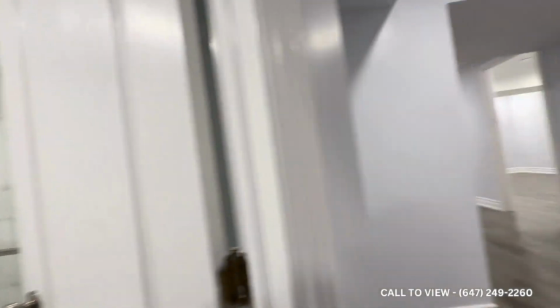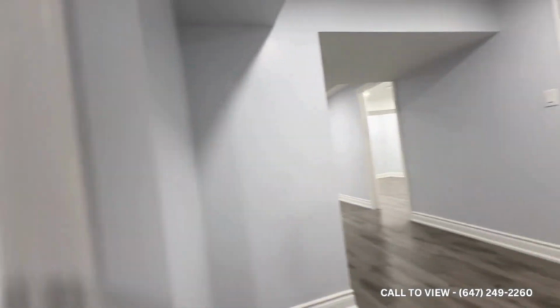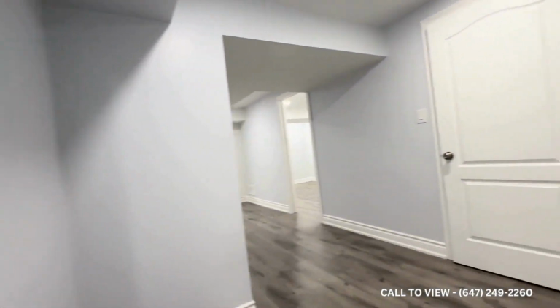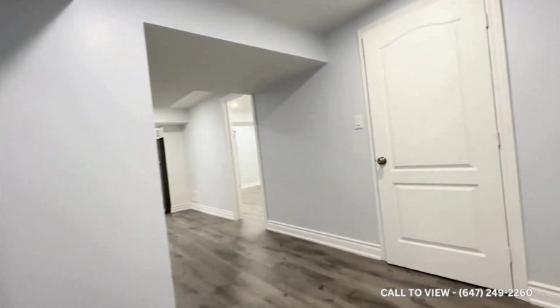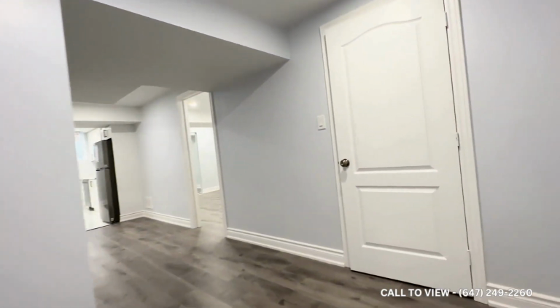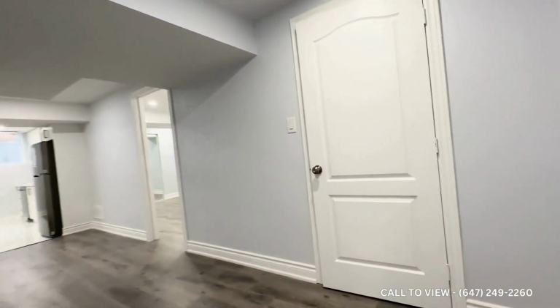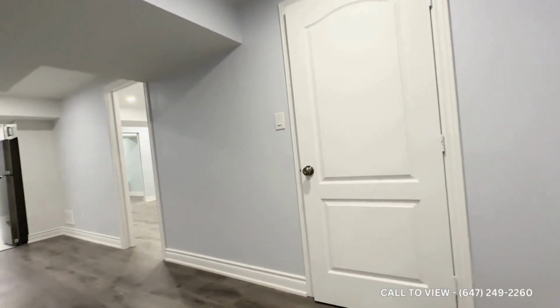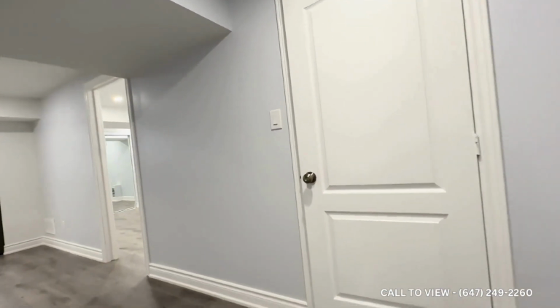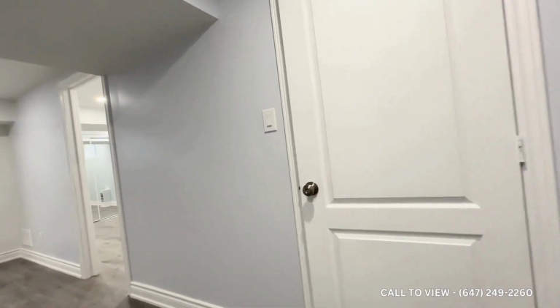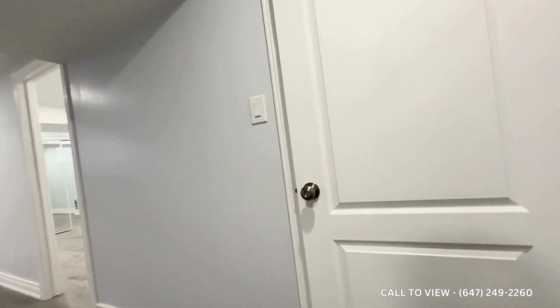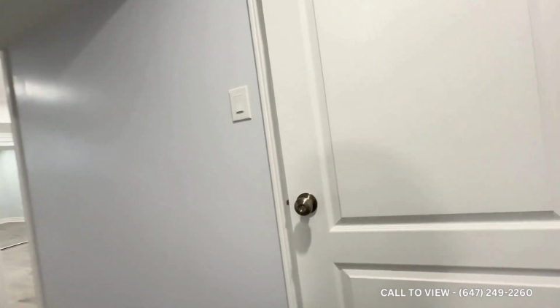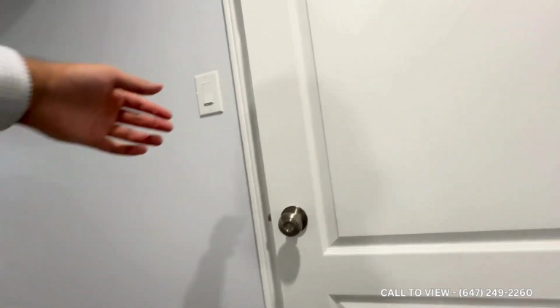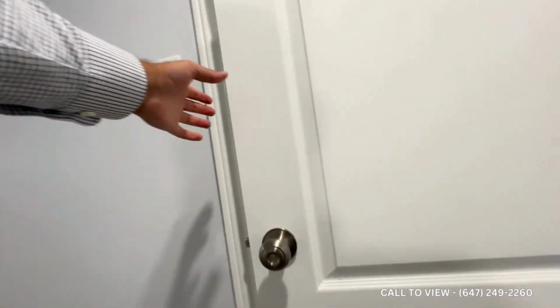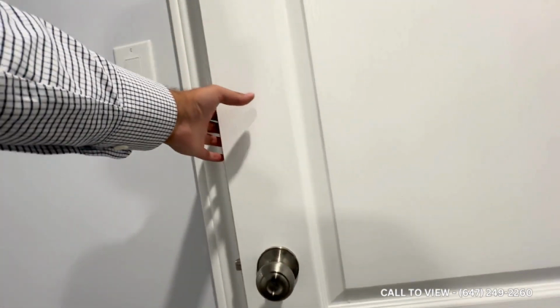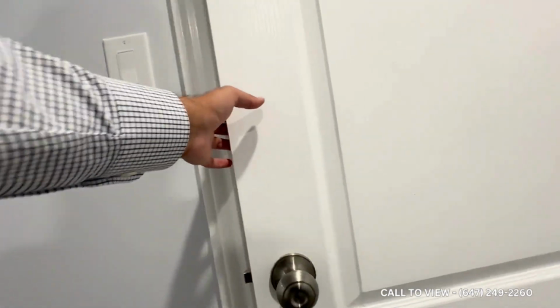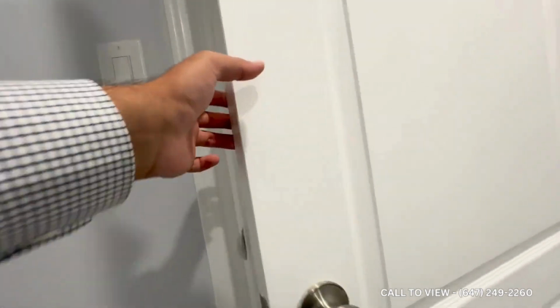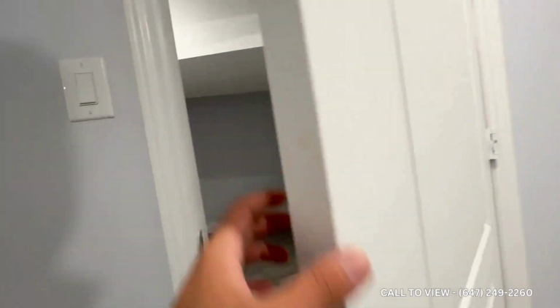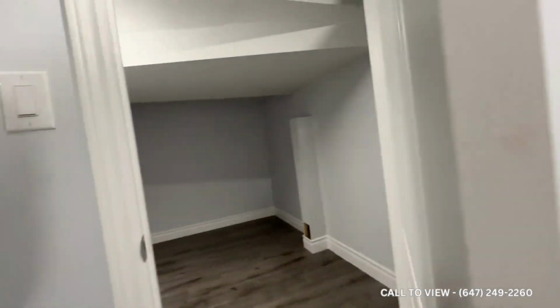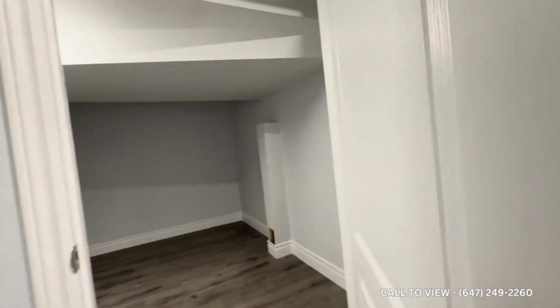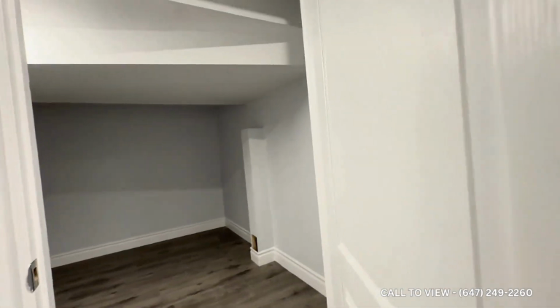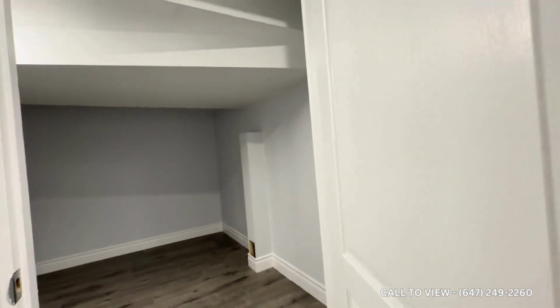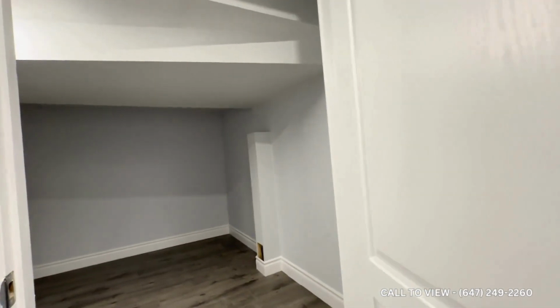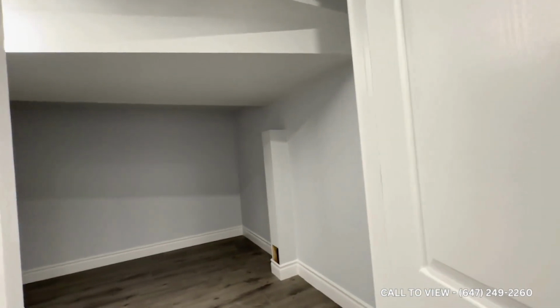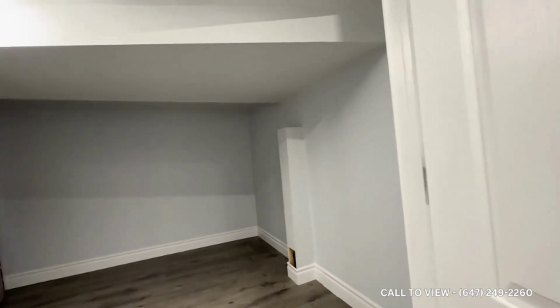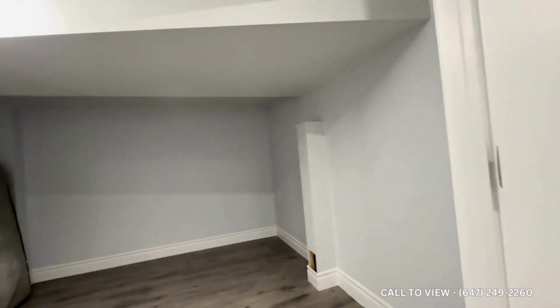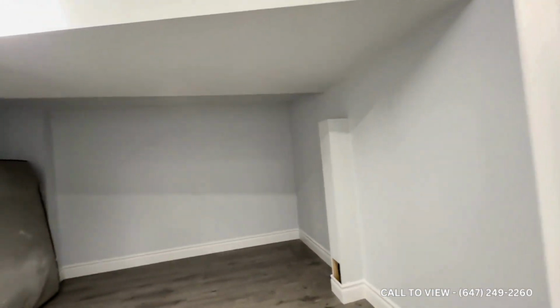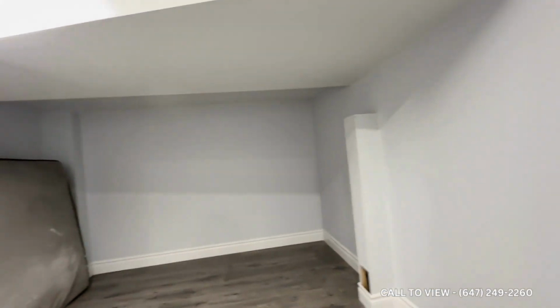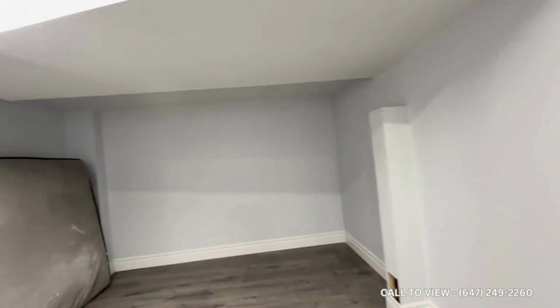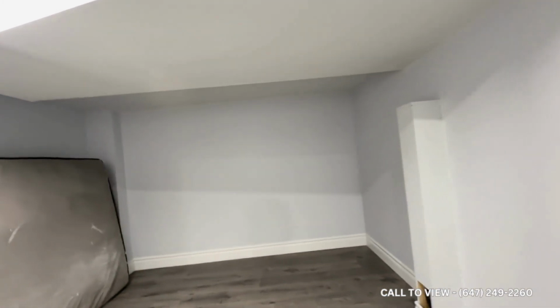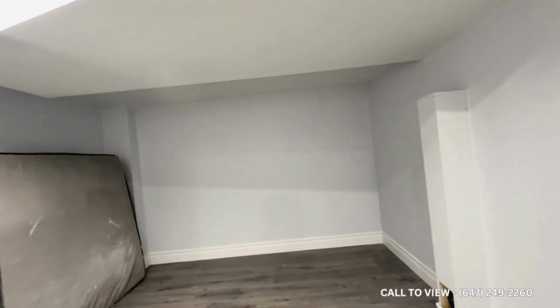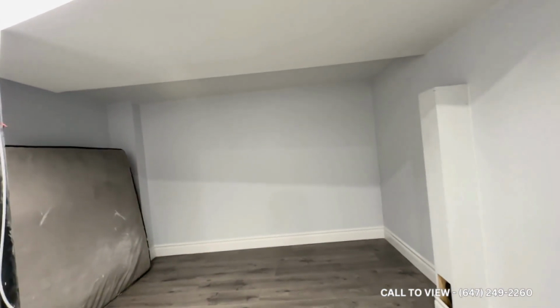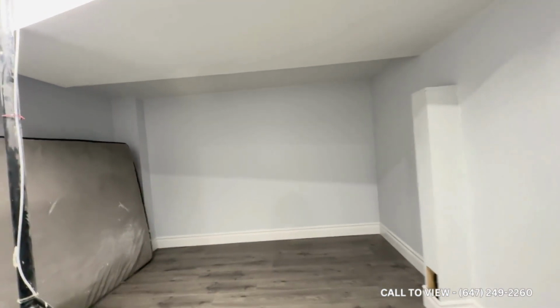Moving throughout the unit, over here is the den. The ceiling is a little bit low, so you could use this as an office space or a large storage area.